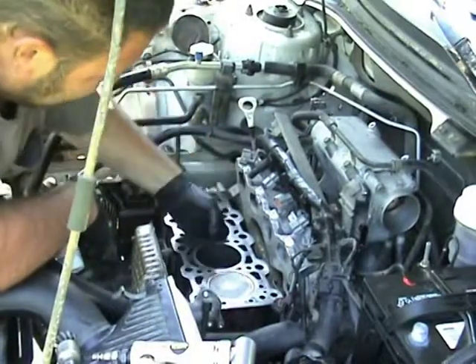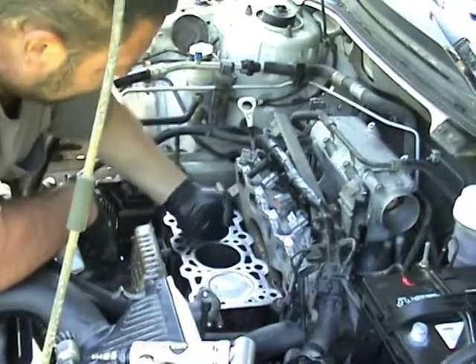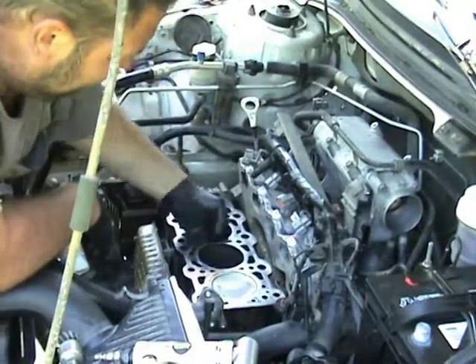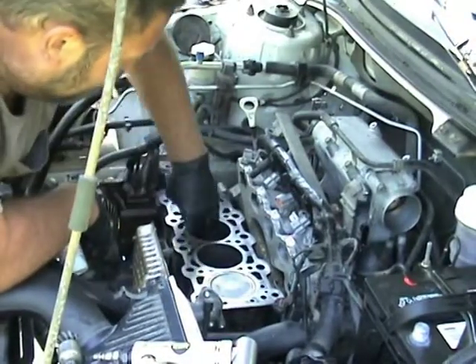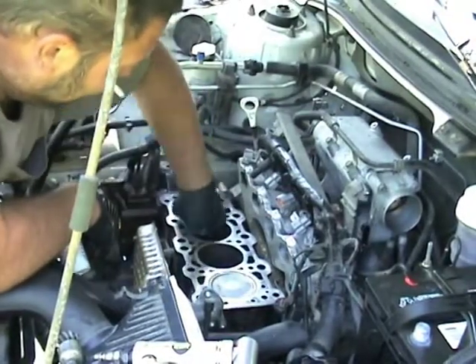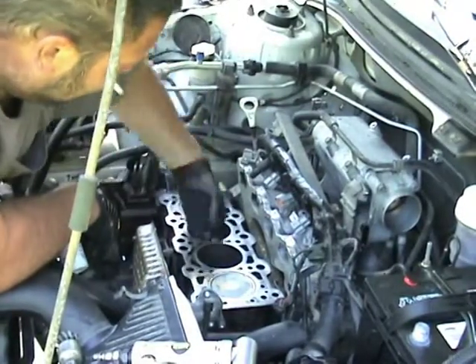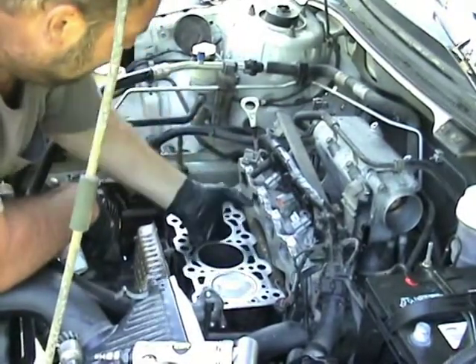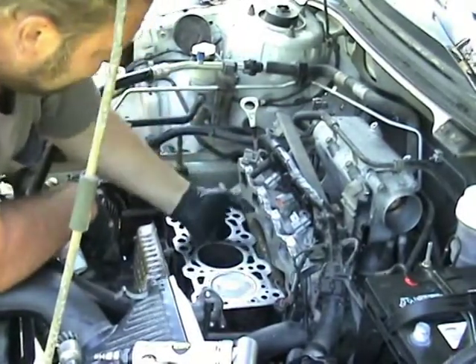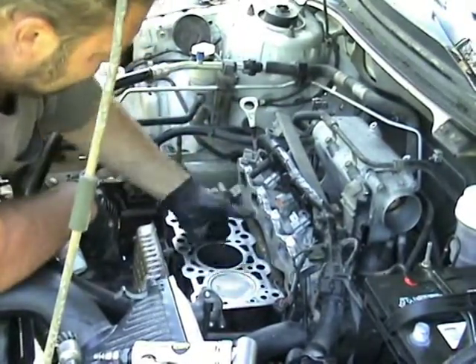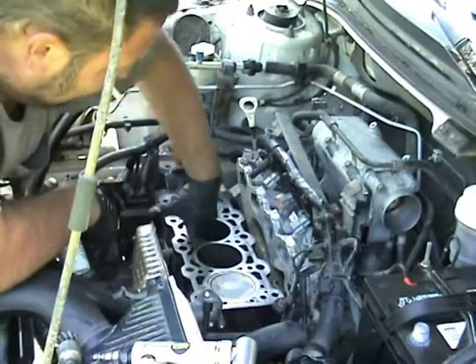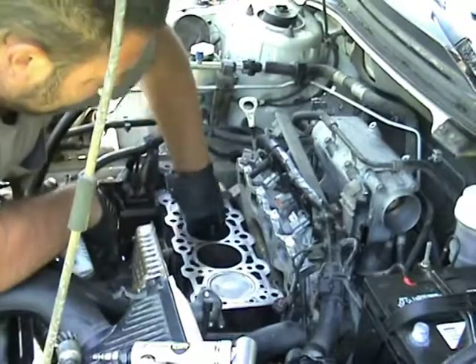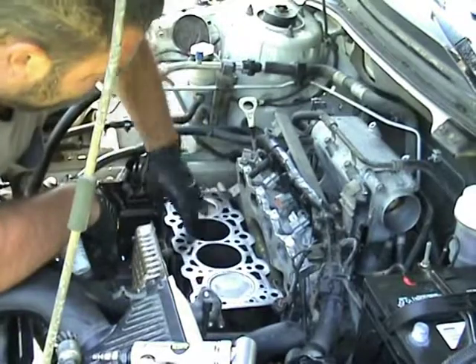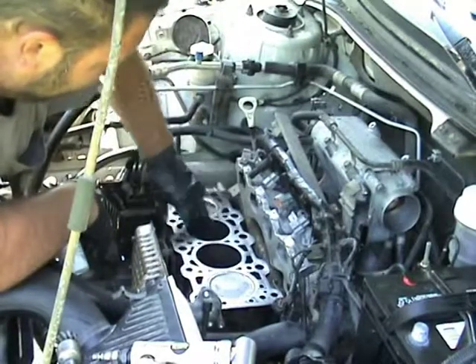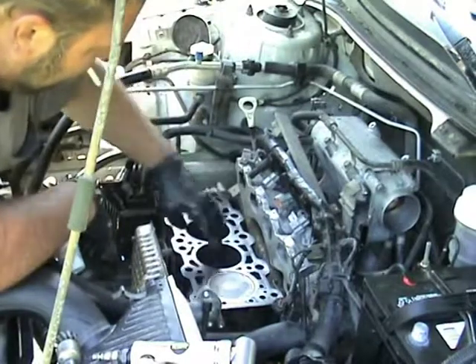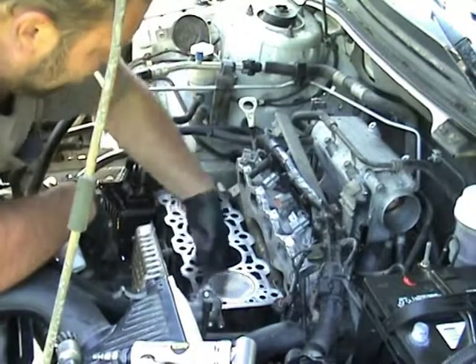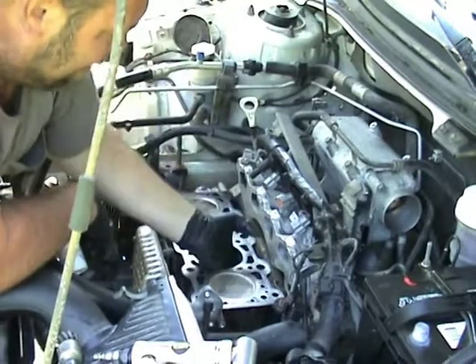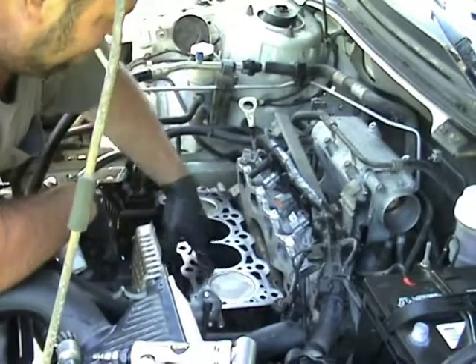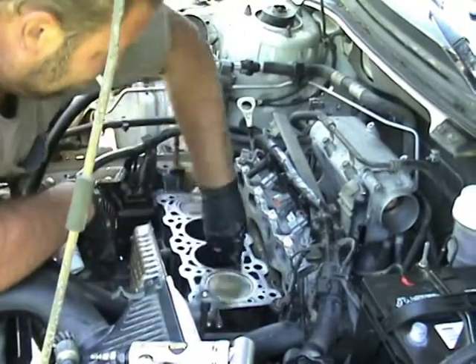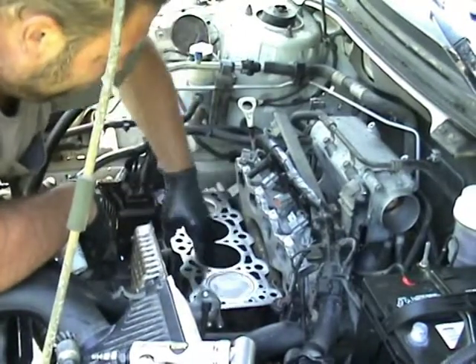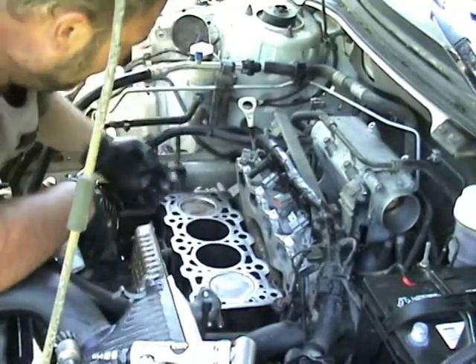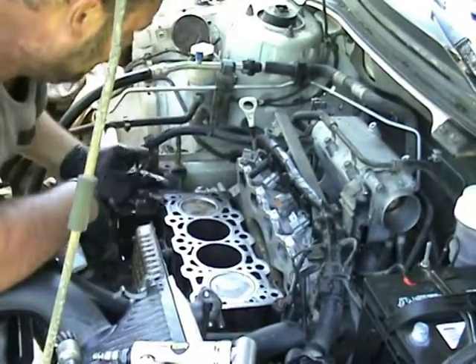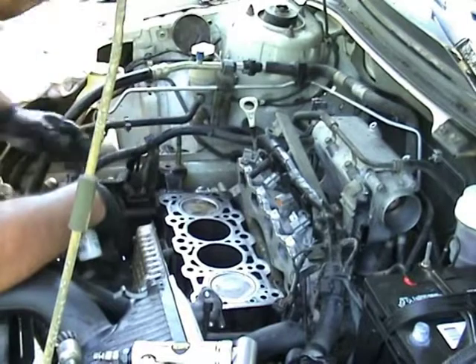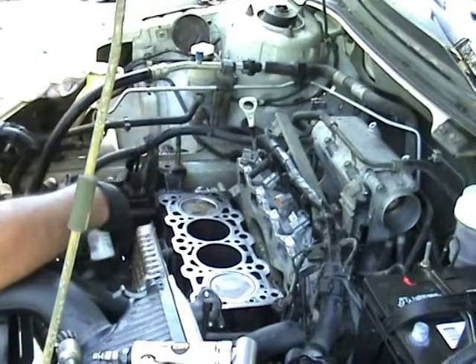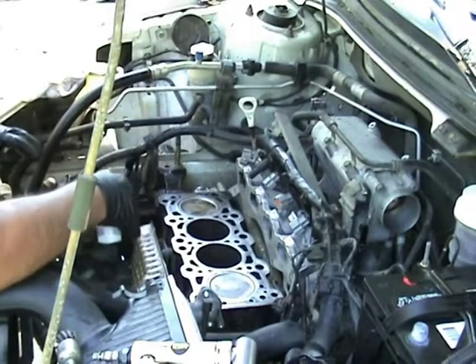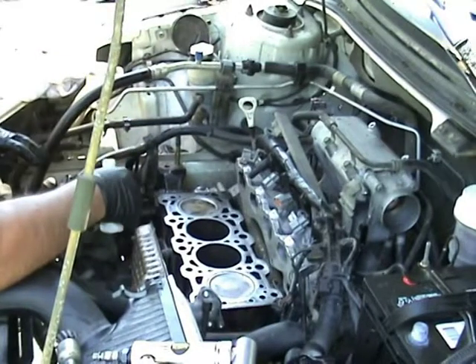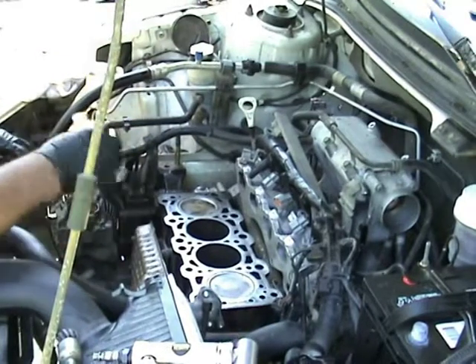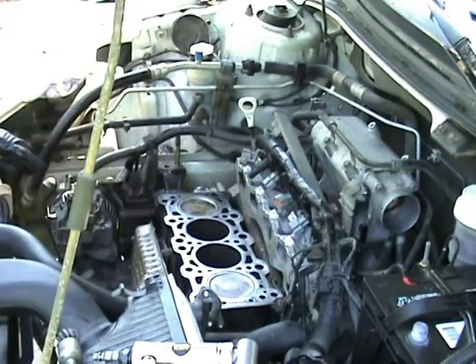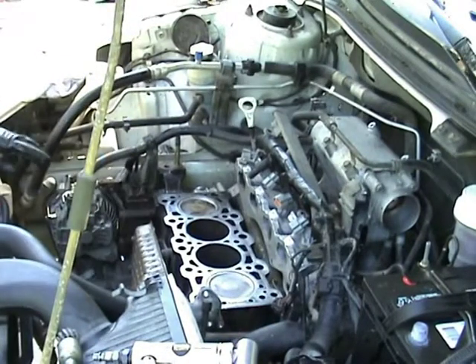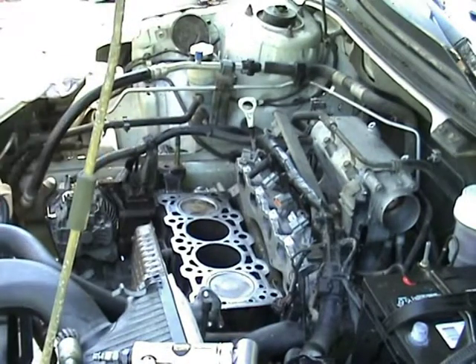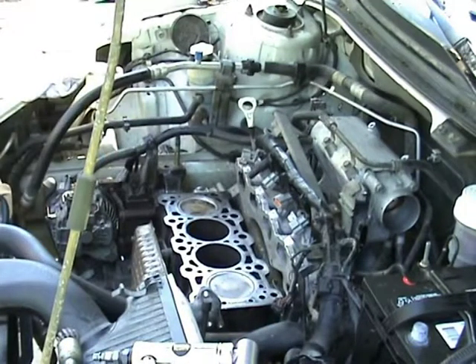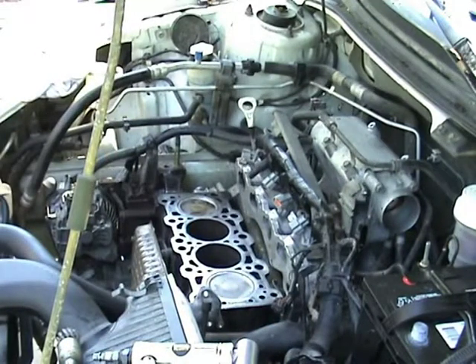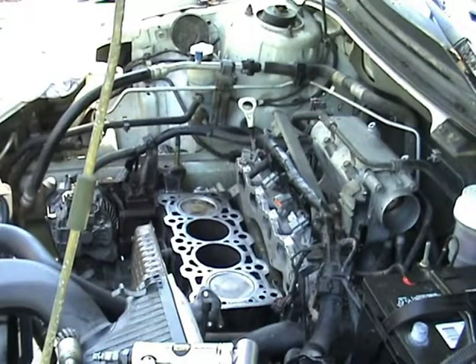If you feel anything out of the ordinary, now's the time to feel for it. You should always check your cylinder walls with a flashlight and look at them real good before you stick a head on. You'll wish you did.